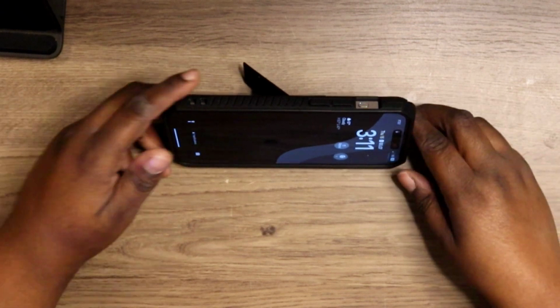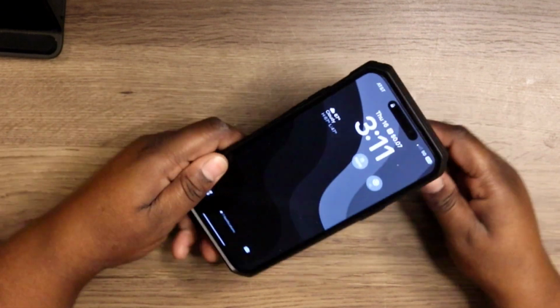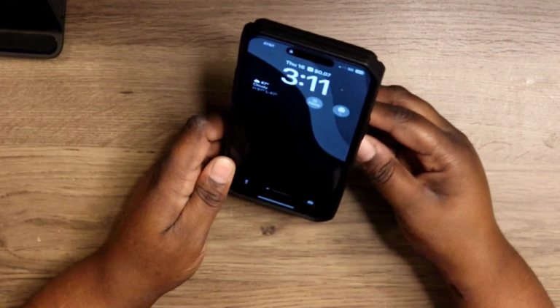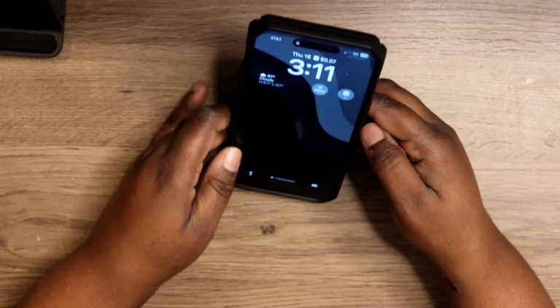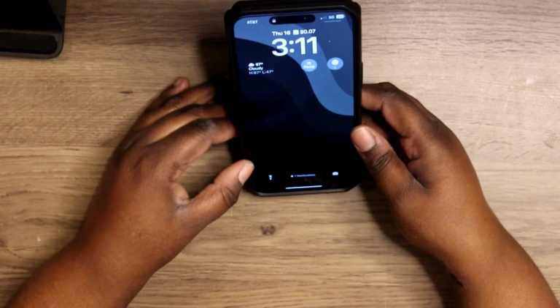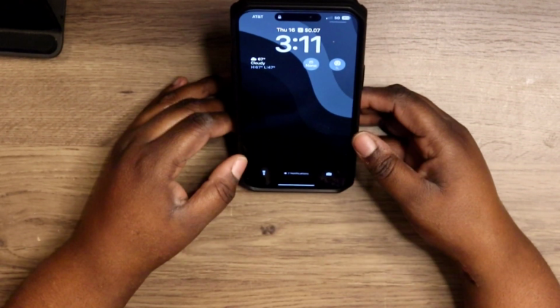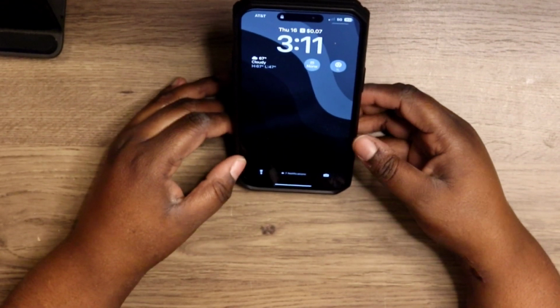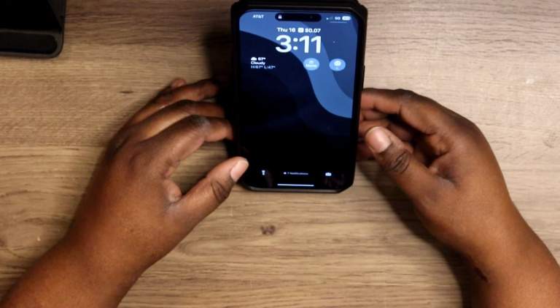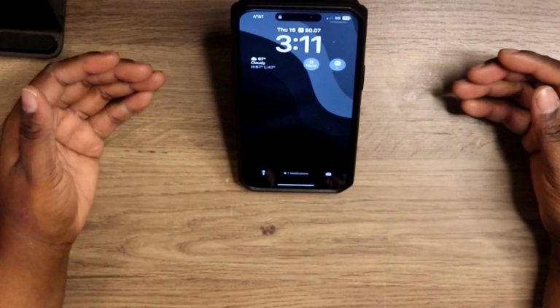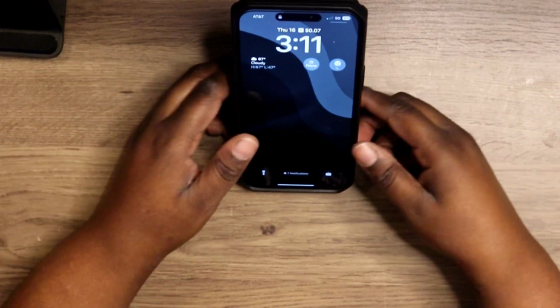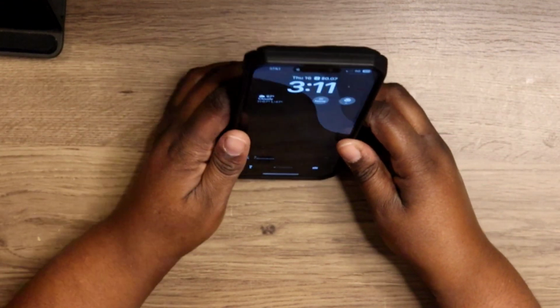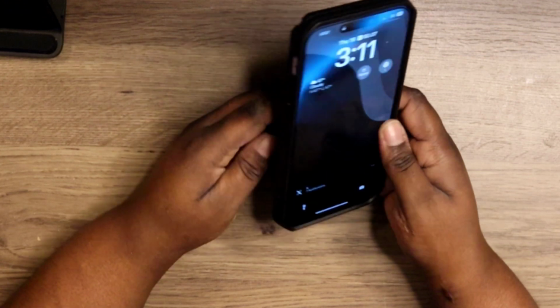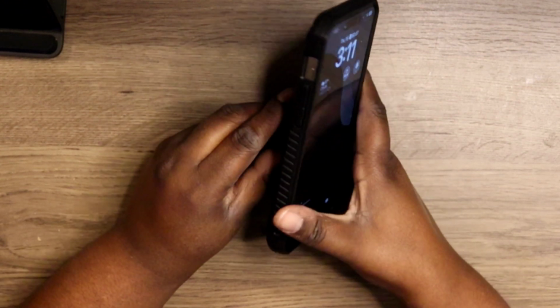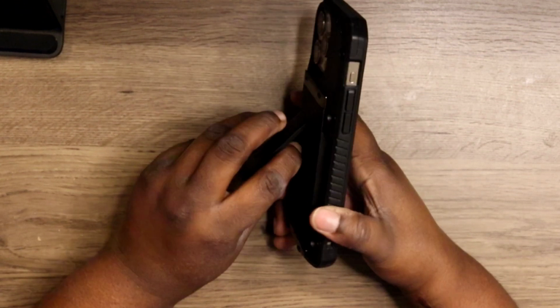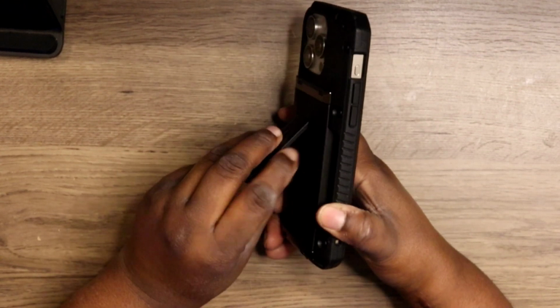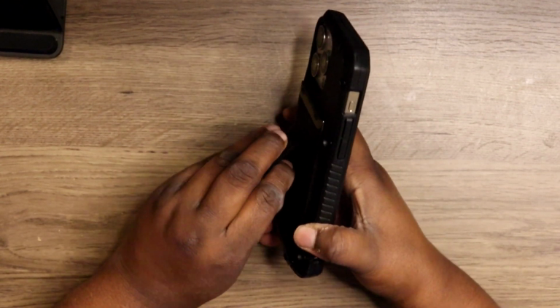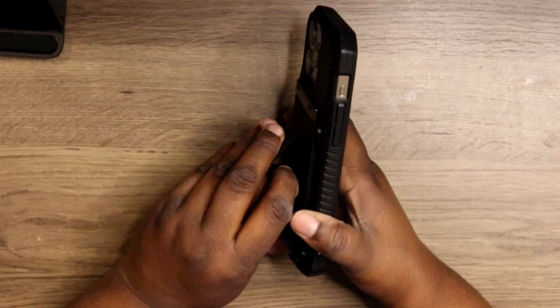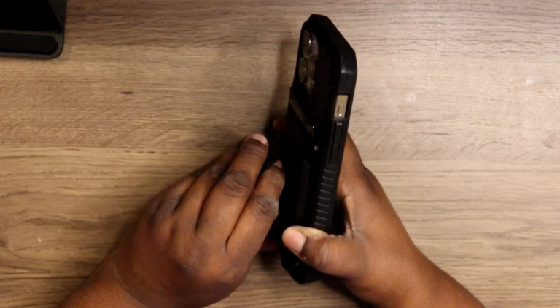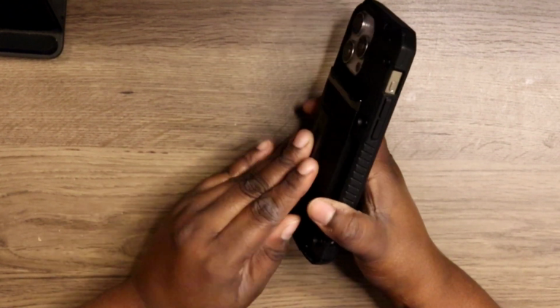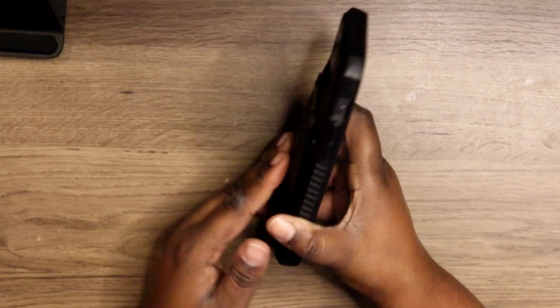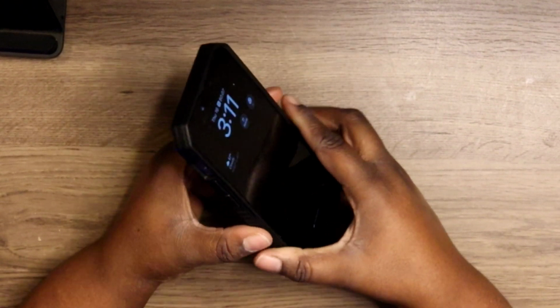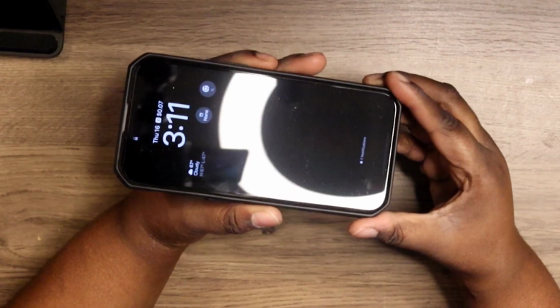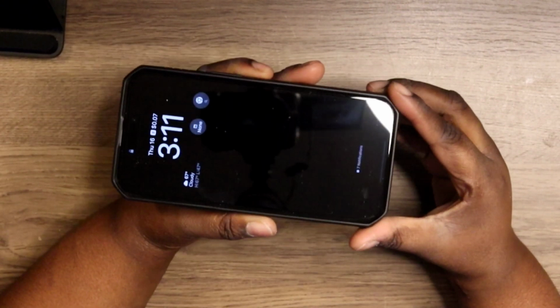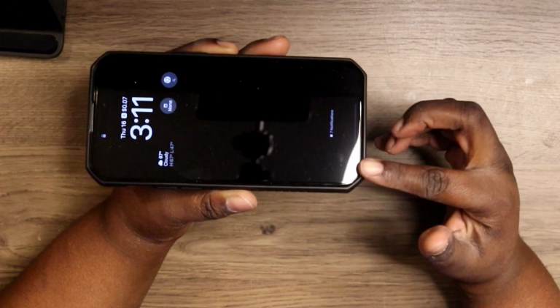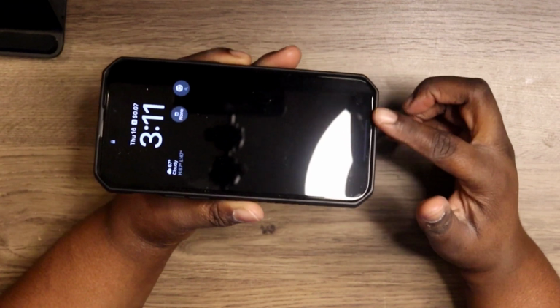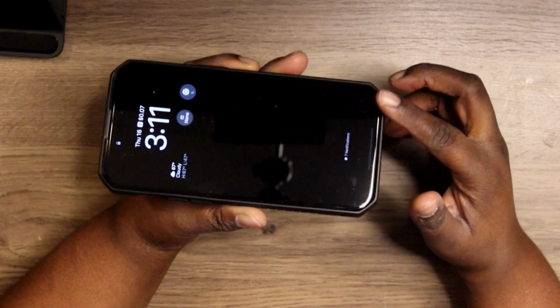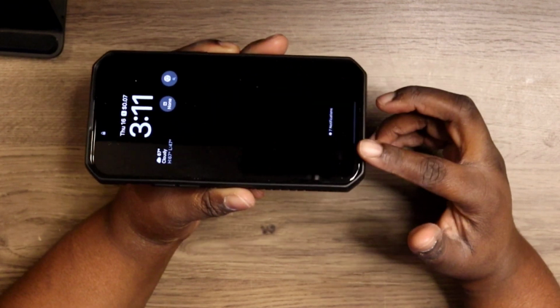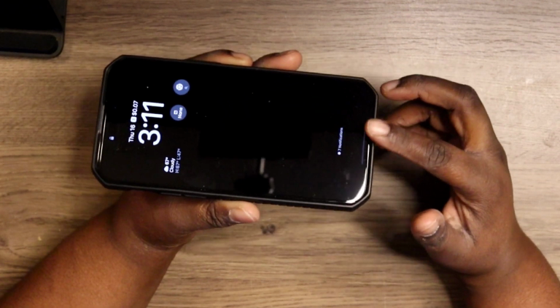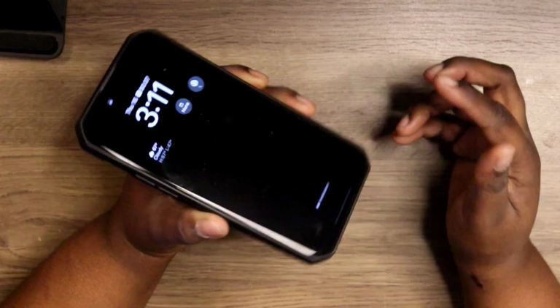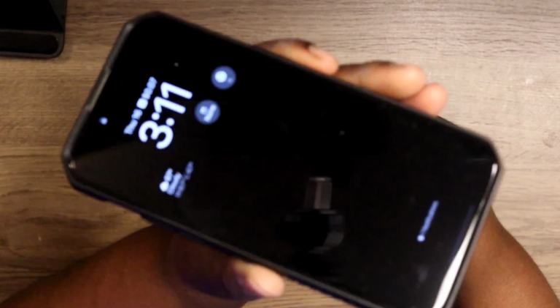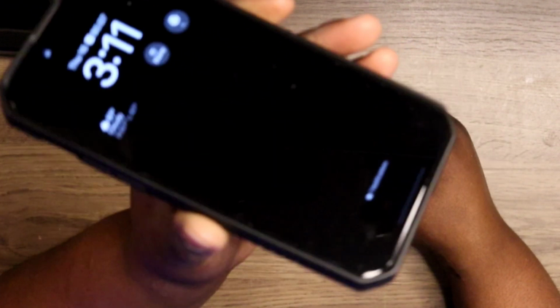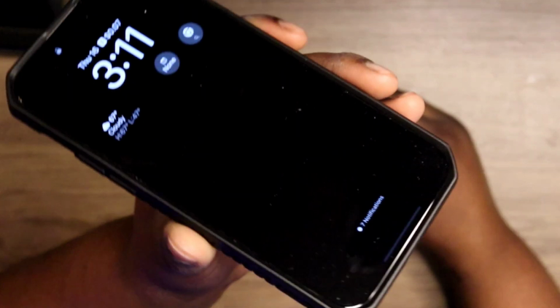Then you have your kickstand, so if you want to watch videos at this angle or if you want to do a little bit of typing, you have easy access to do that.